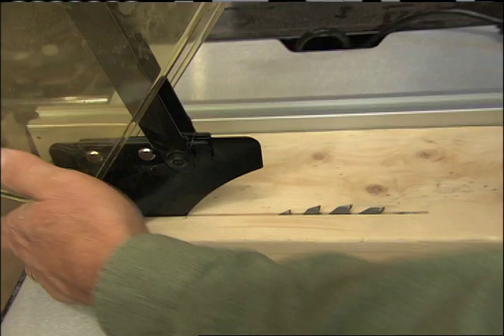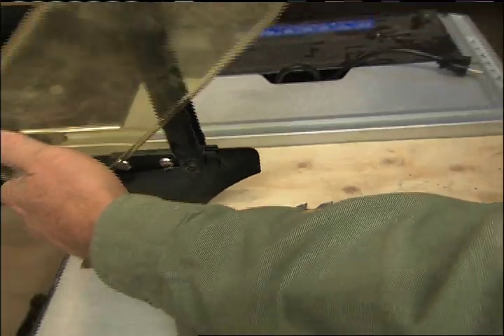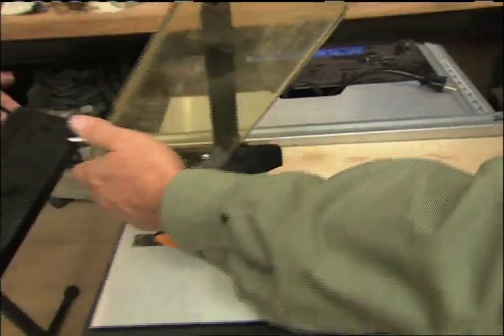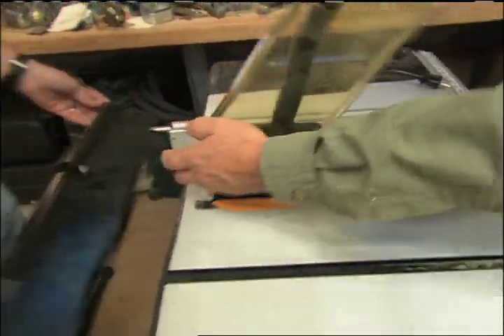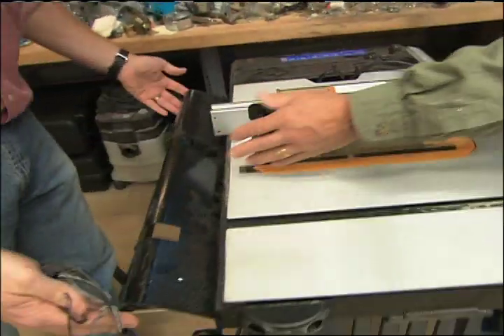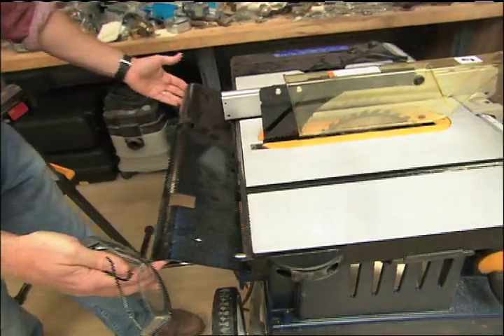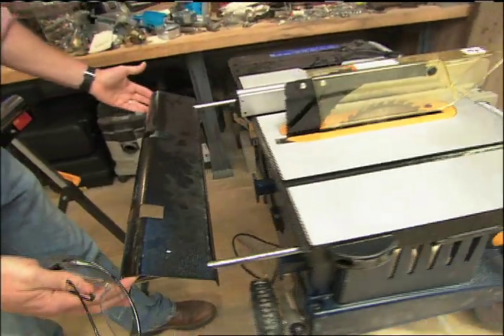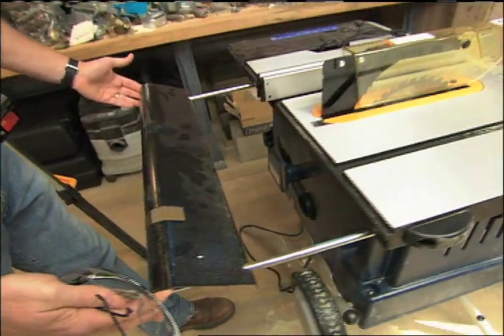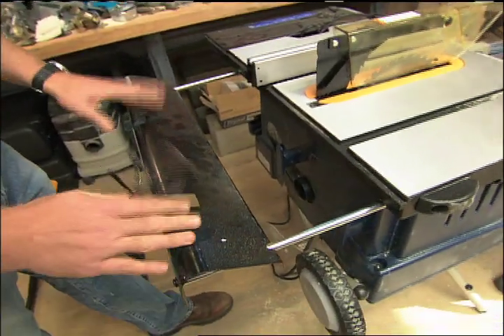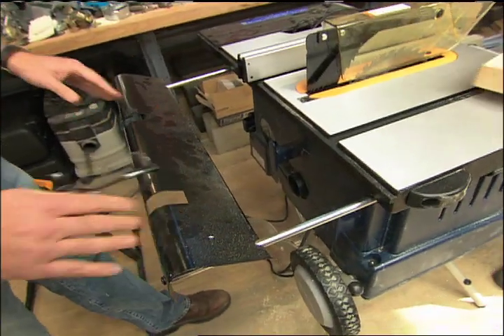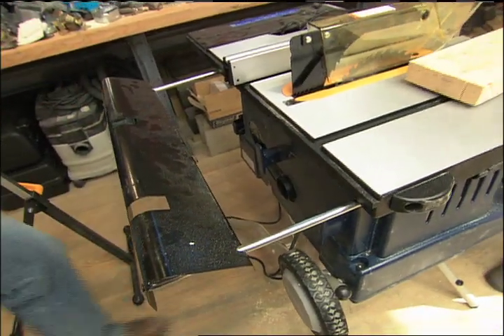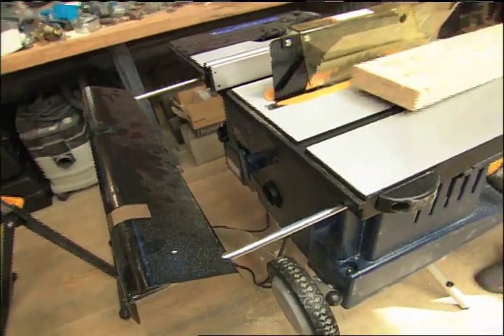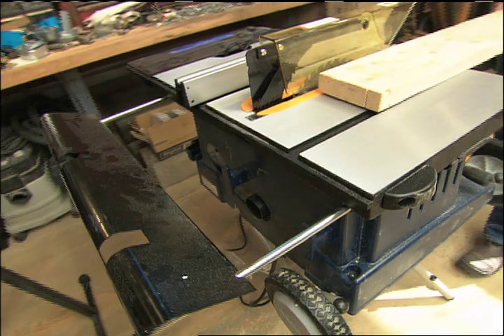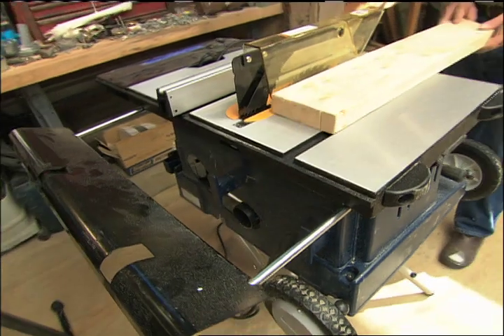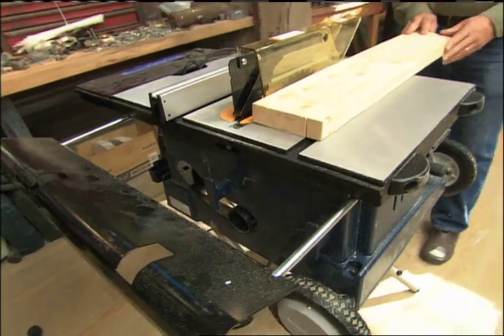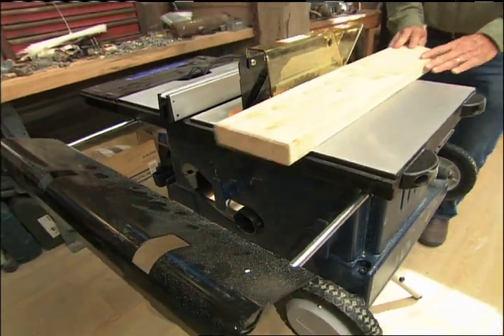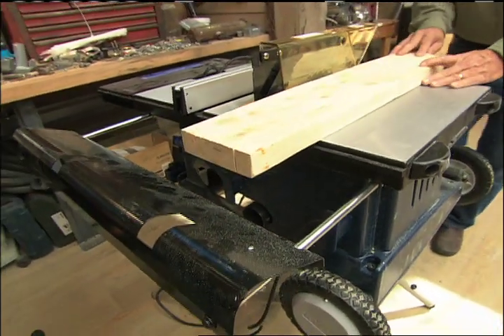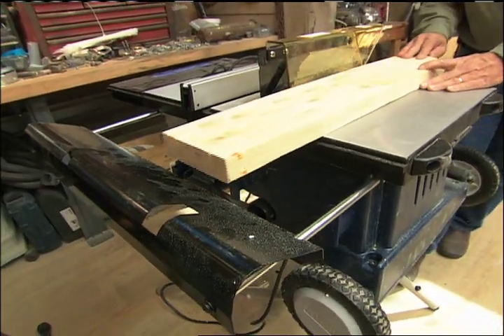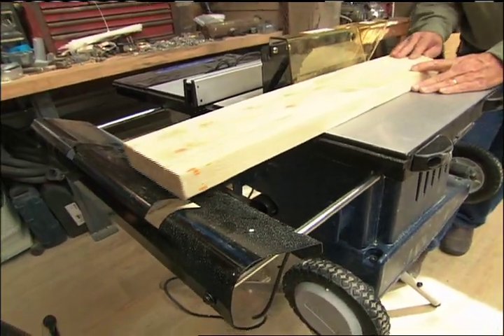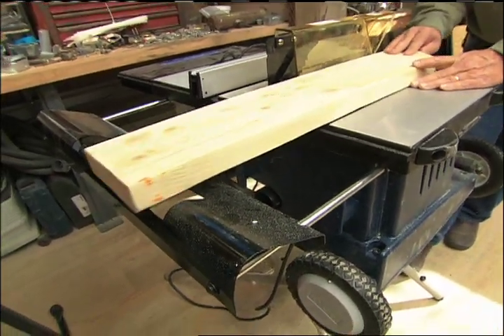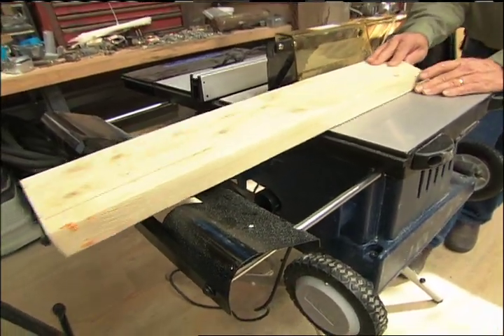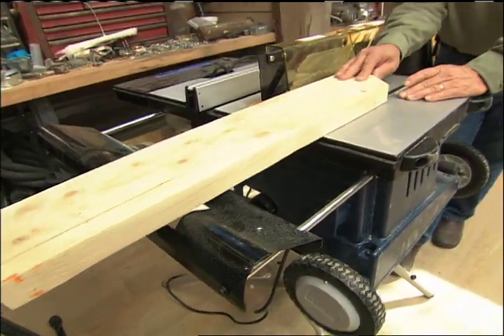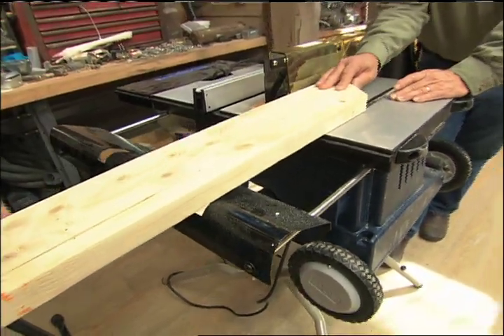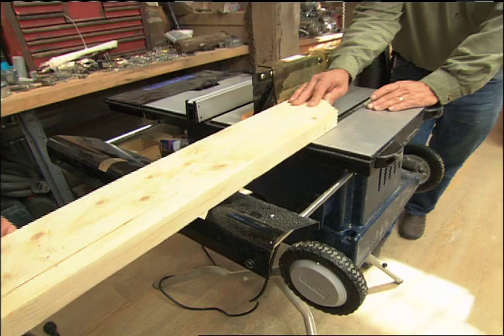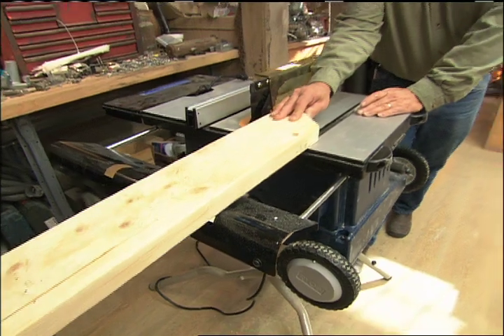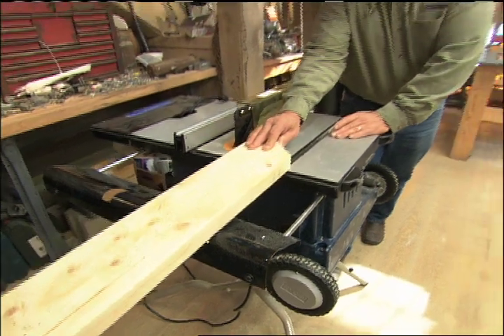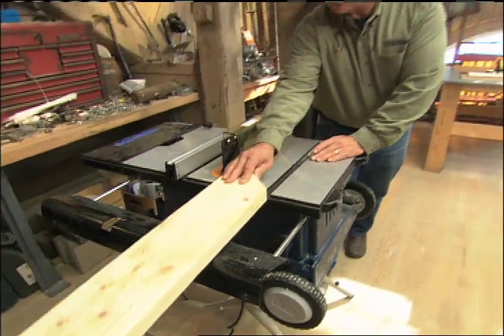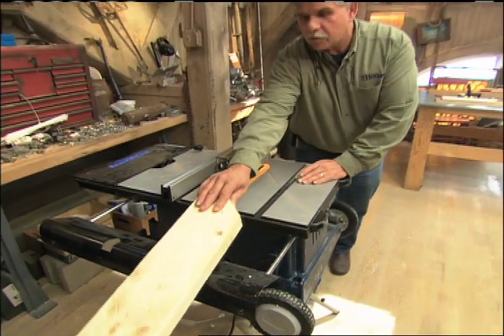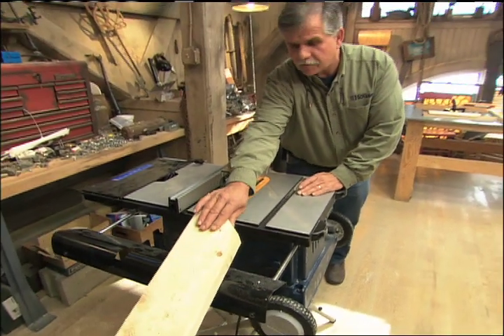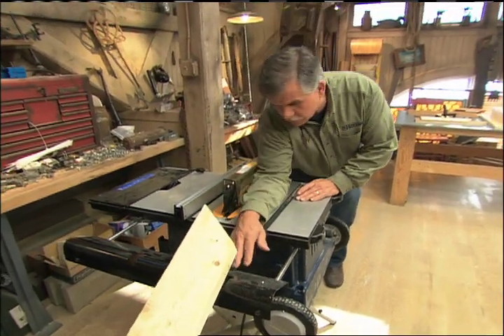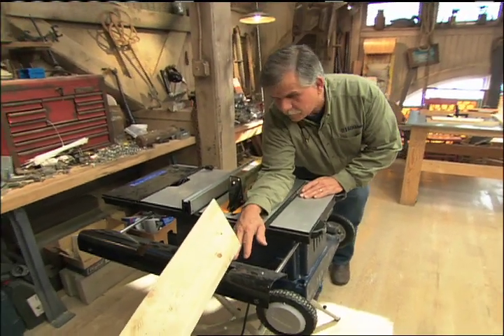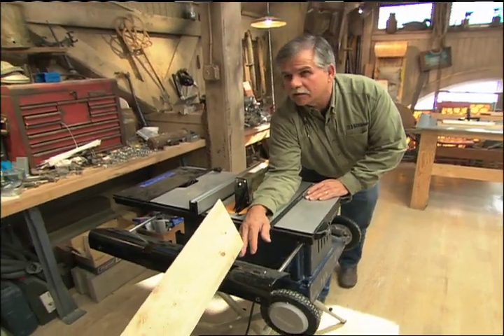Let's talk about outfeed. This saw actually has an outfeed extension on it. It's very important to have an outfeed table — if you're ripping a piece of wood that's about four or five feet long and you don't have an outfeed table, that board could fall, you could slip and hit the blade.